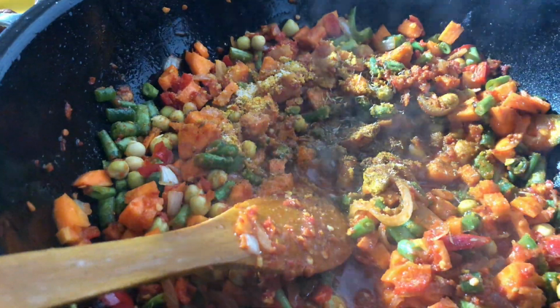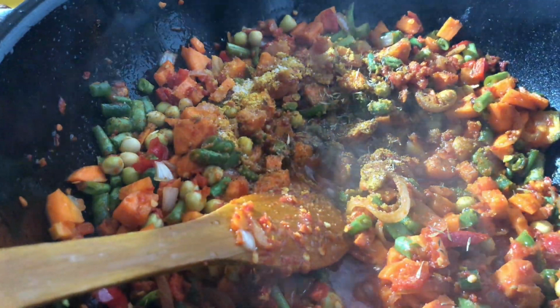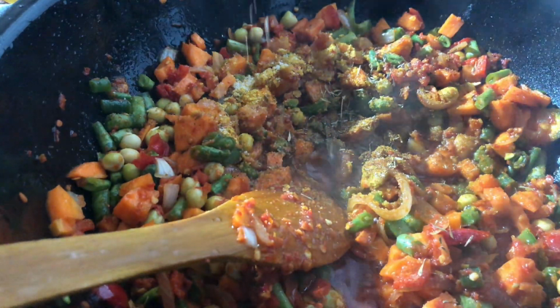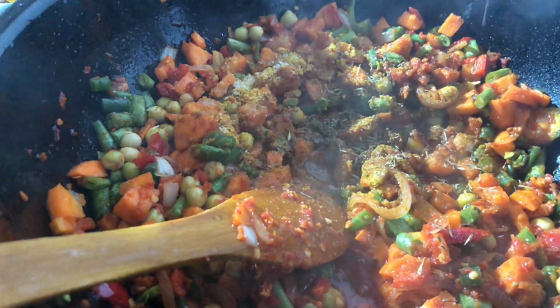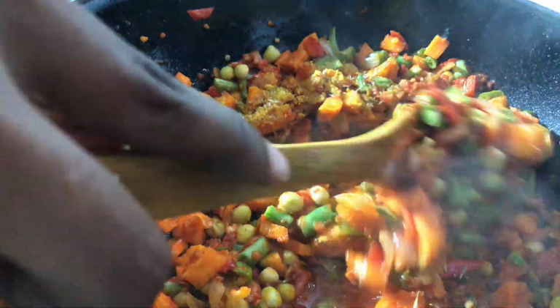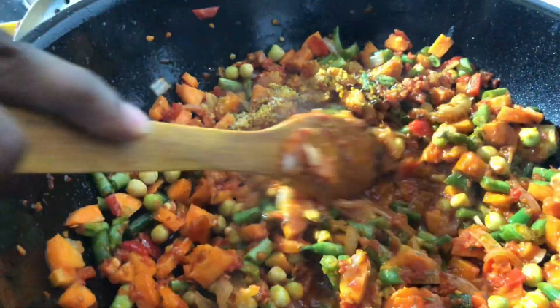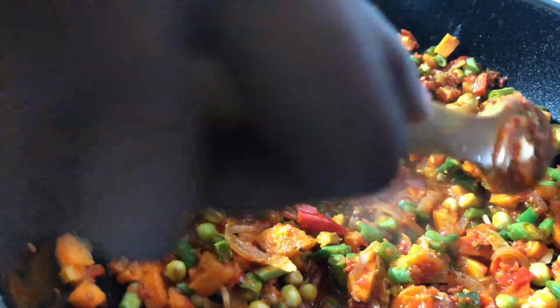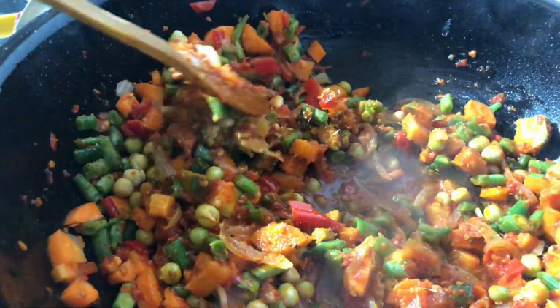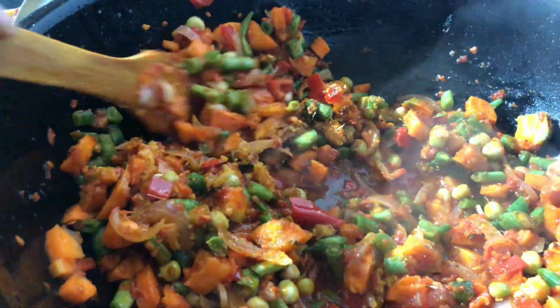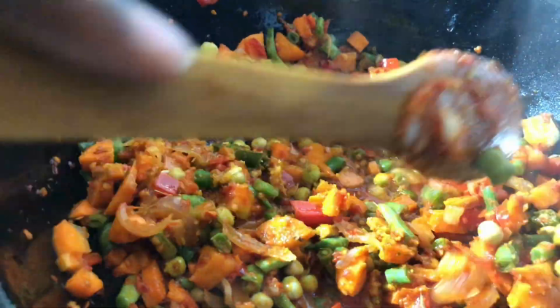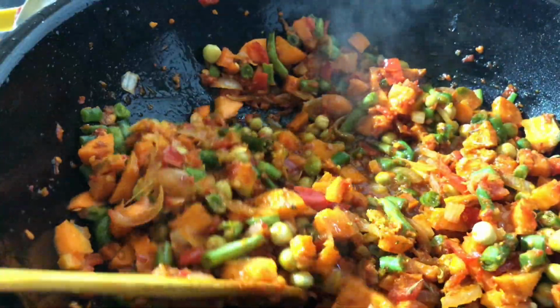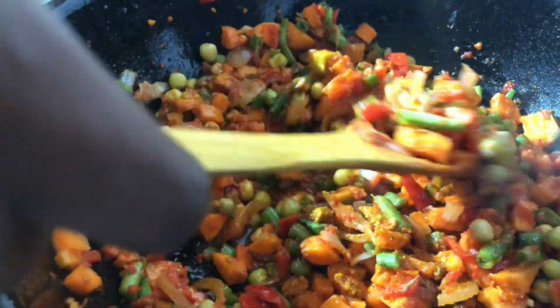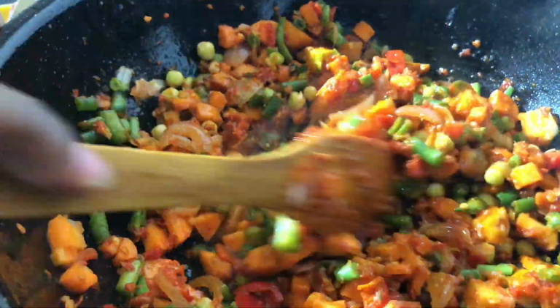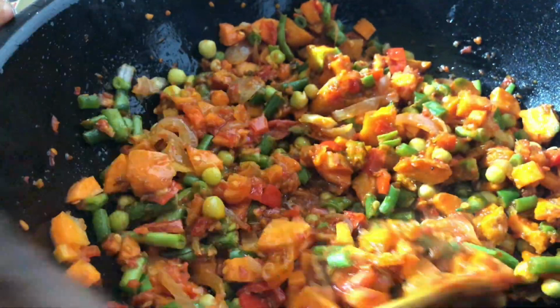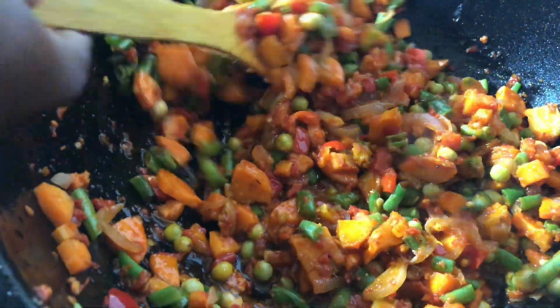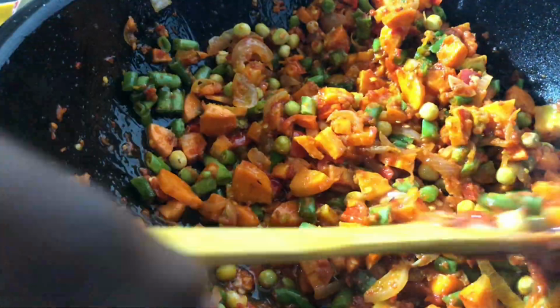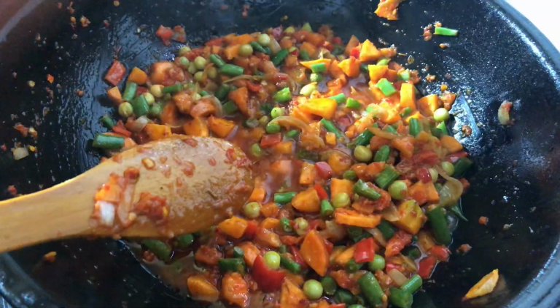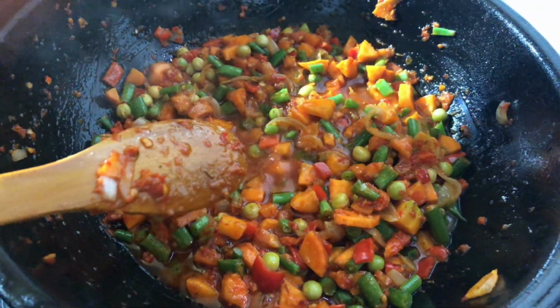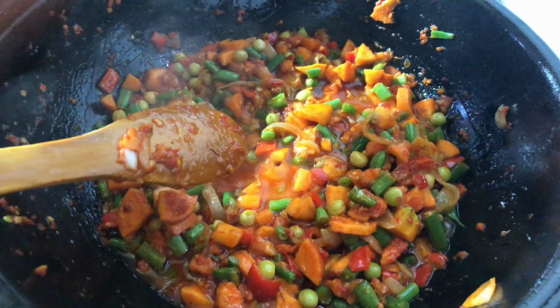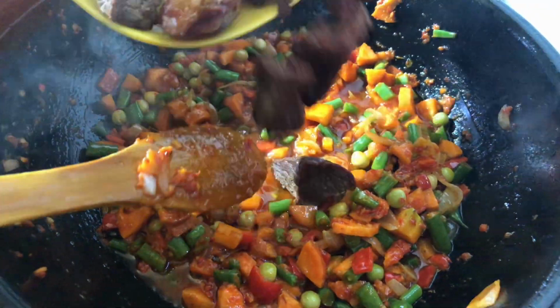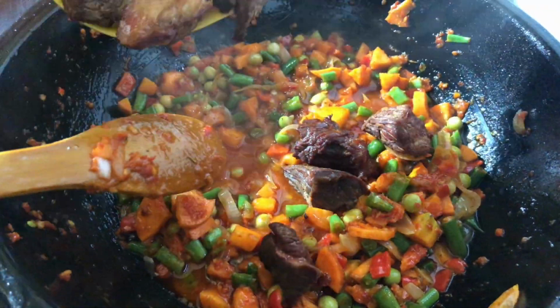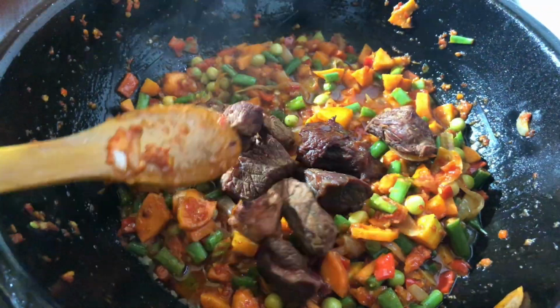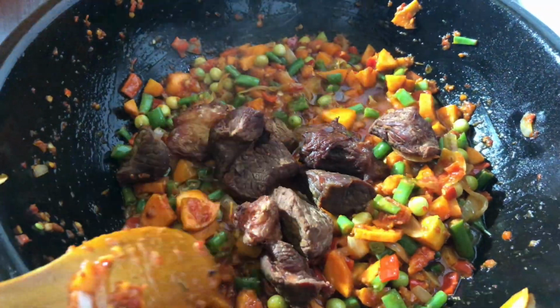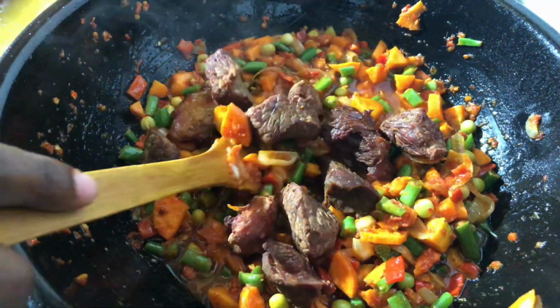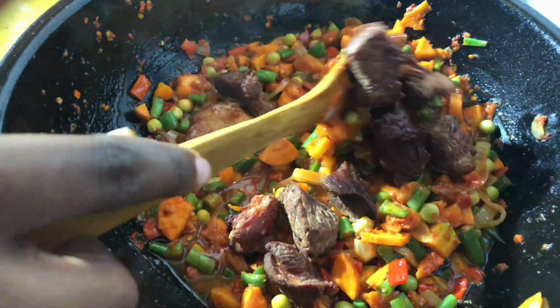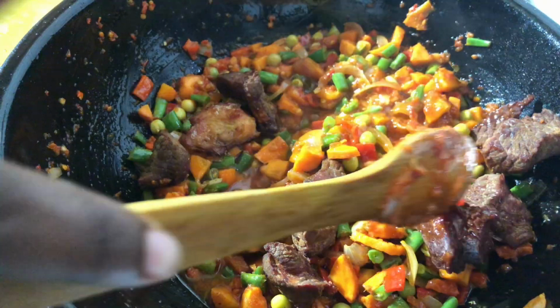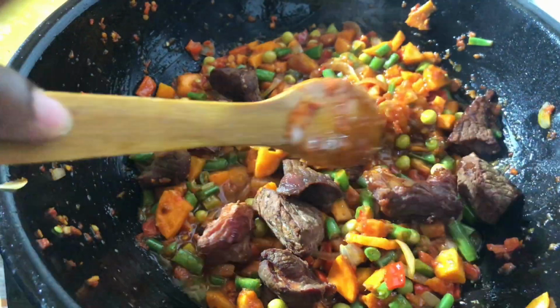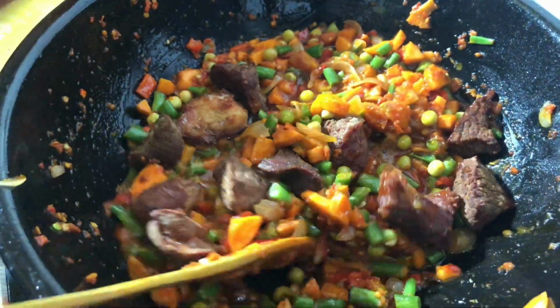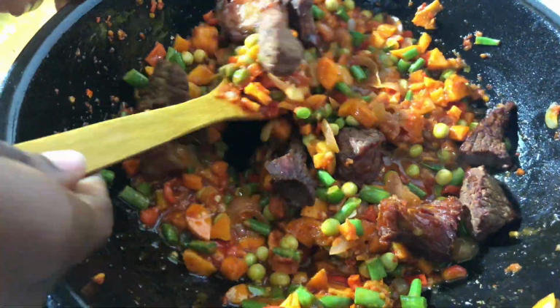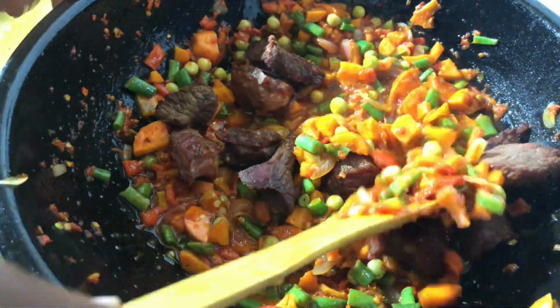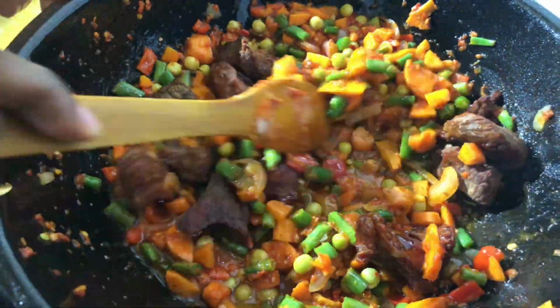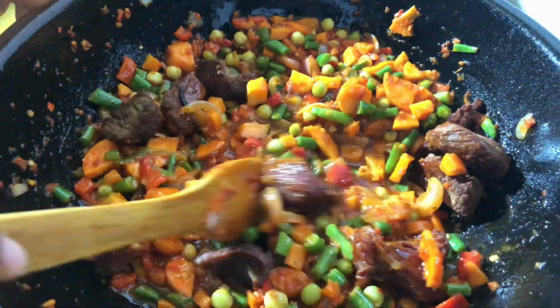Give that a good mix and let it stay on the heat for about two minutes. Bring back your meat, add it into your stew, give that a good mix, and your stew is basically ready. See how simple that was!